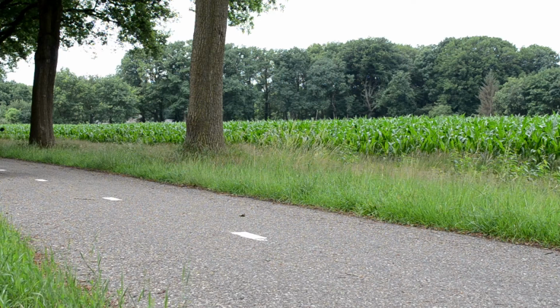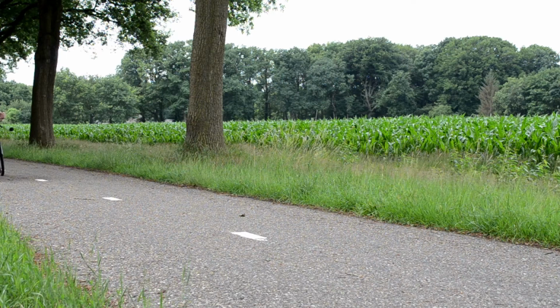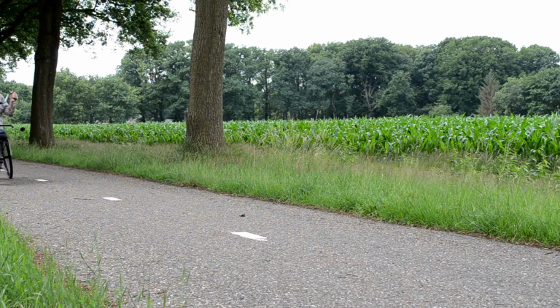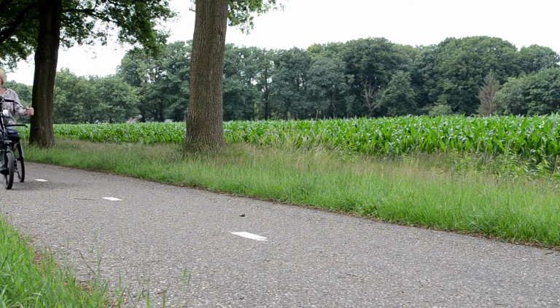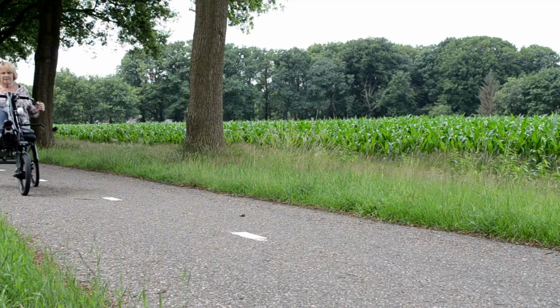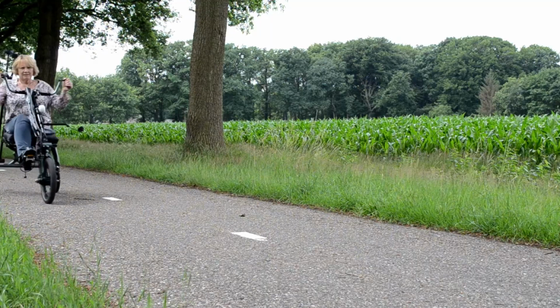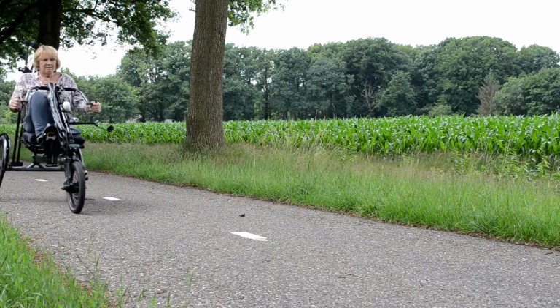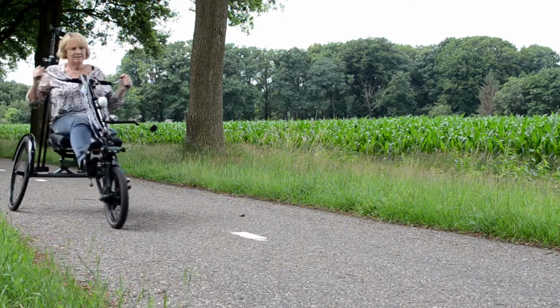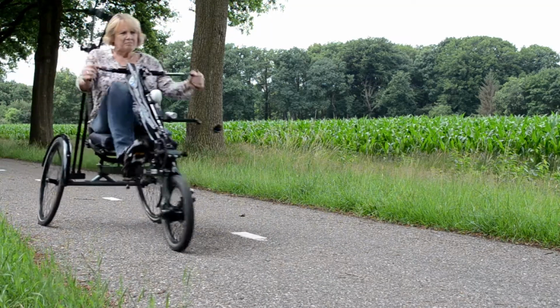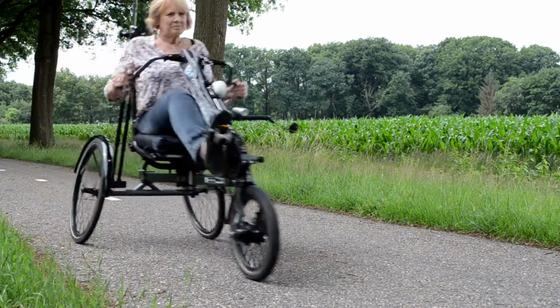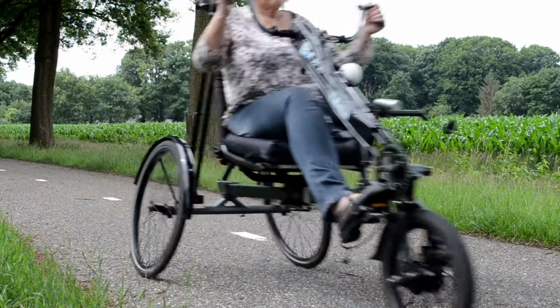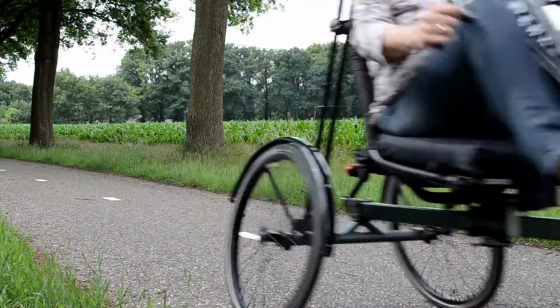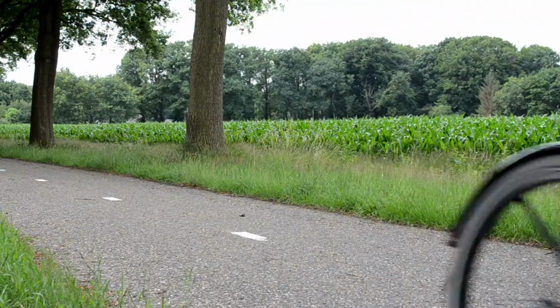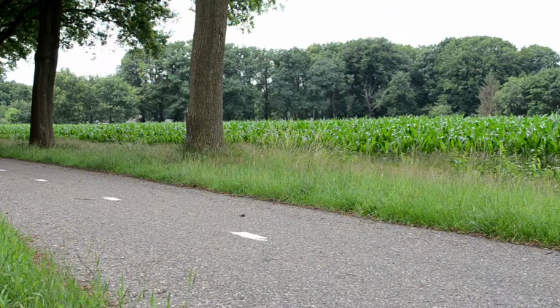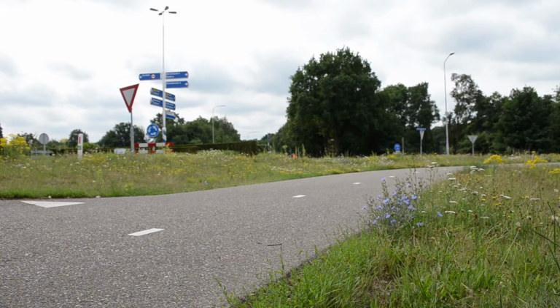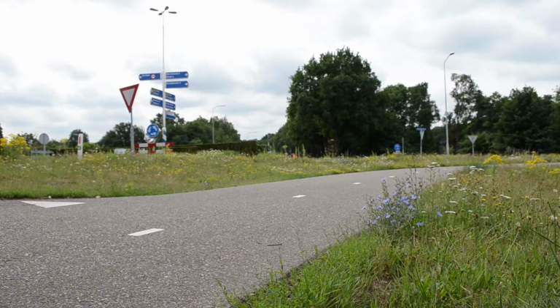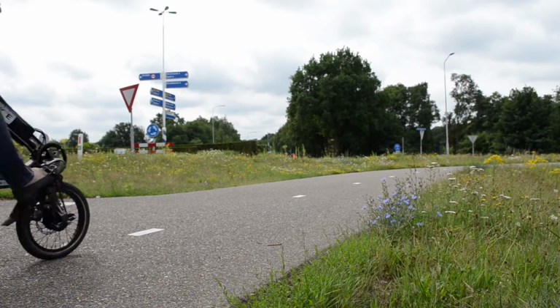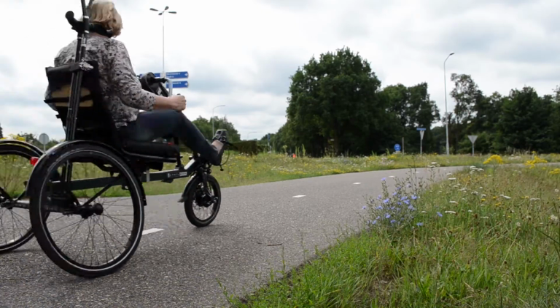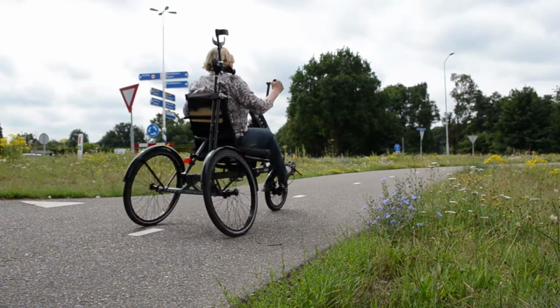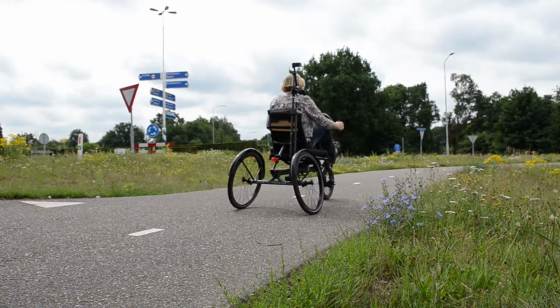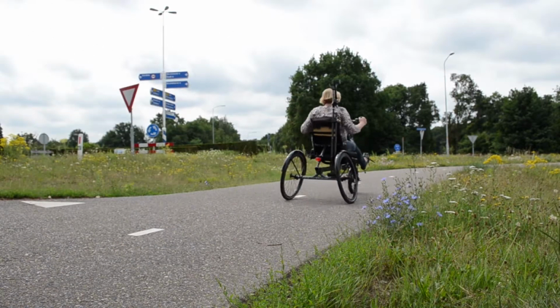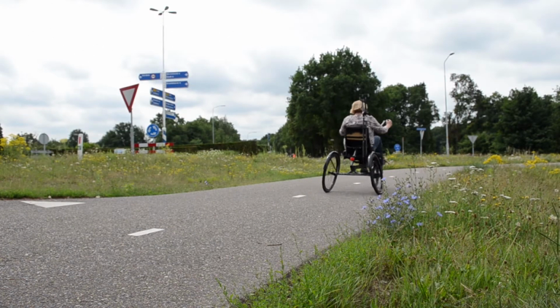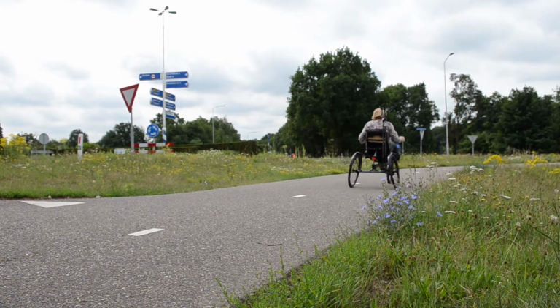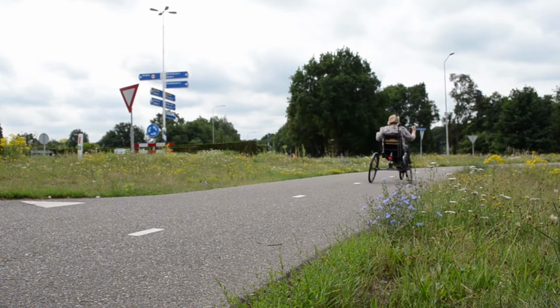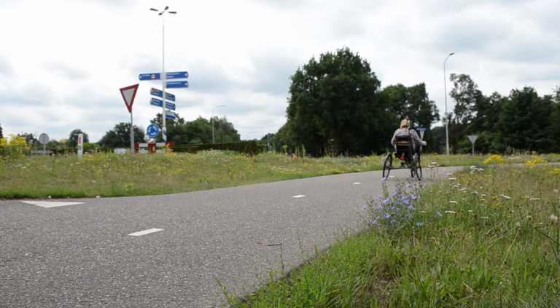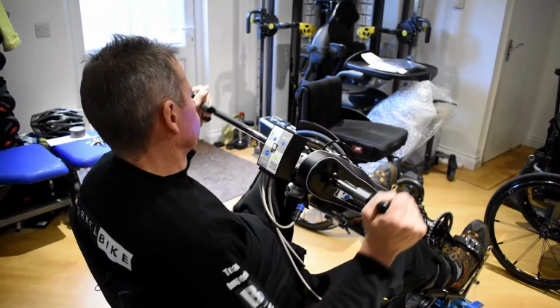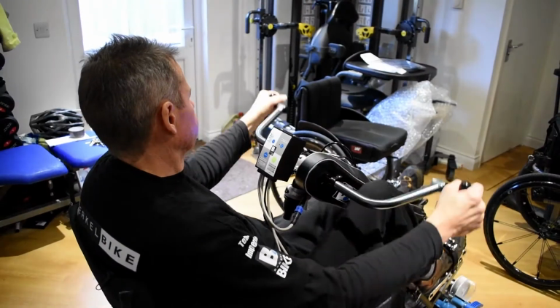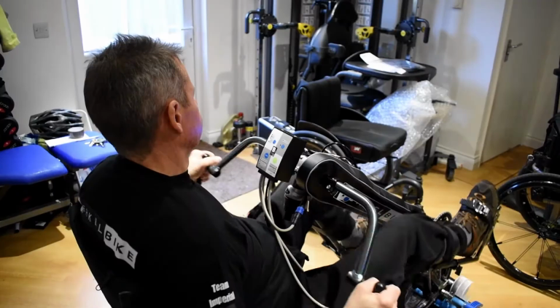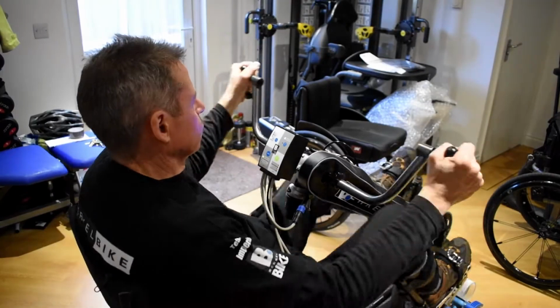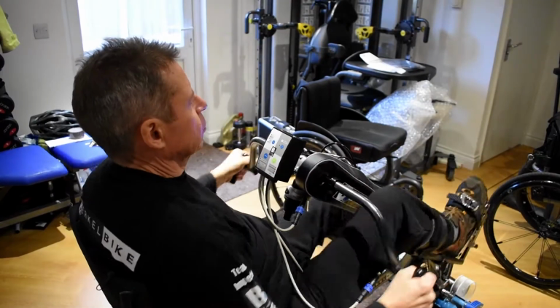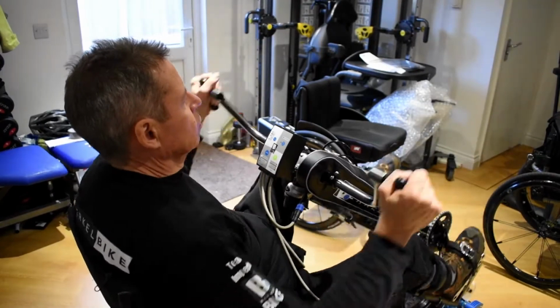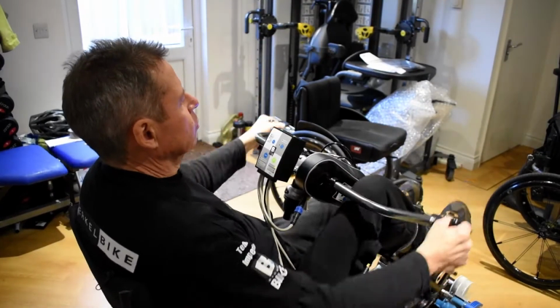The Birkle Bike Pro is a combination of a hand bike and a tricycle. This bike can be driven by the power of both your arms and your legs. The Birkle Bike Pro is especially suitable for people who have difficulty walking and cycling.